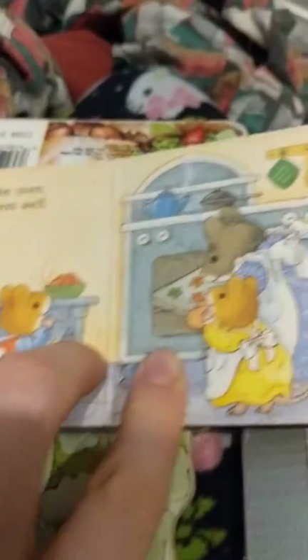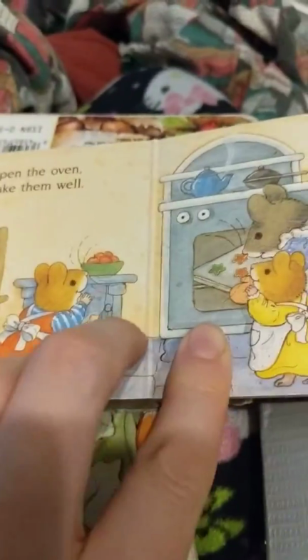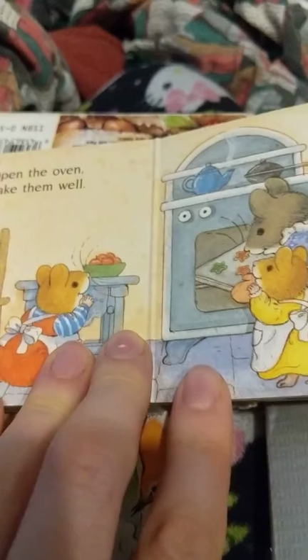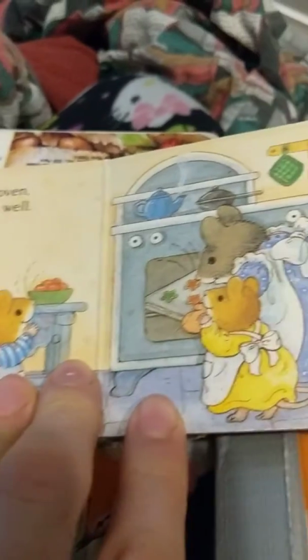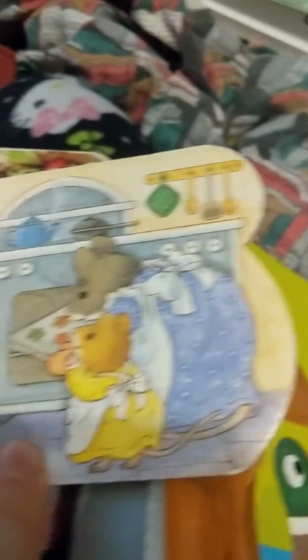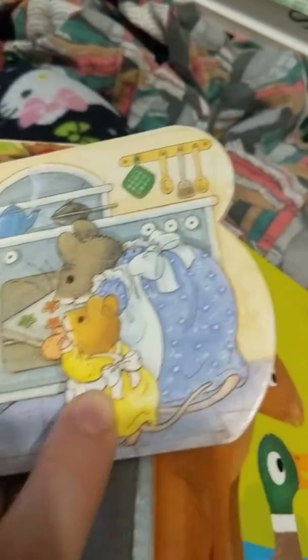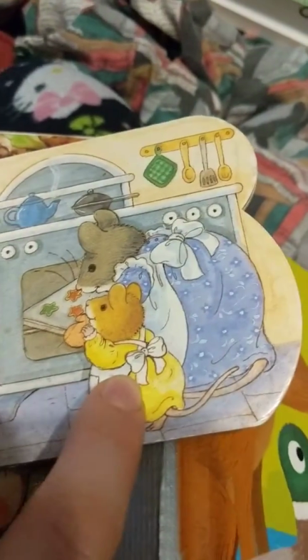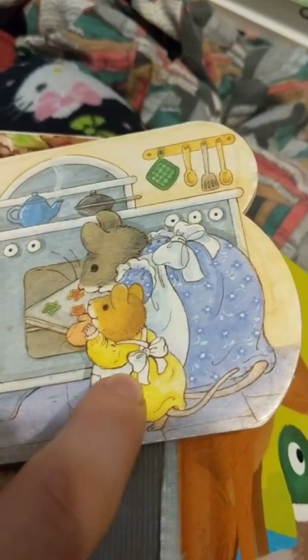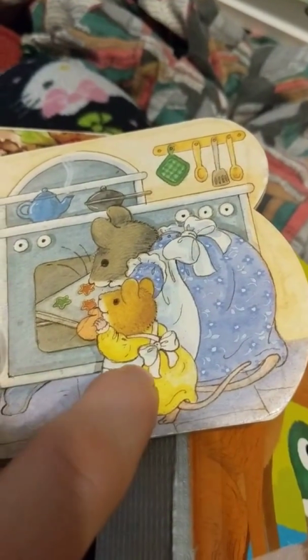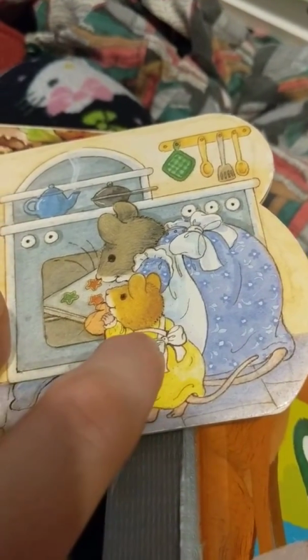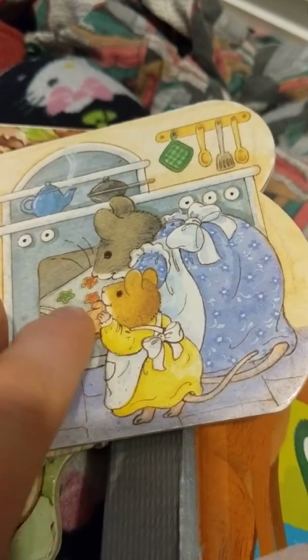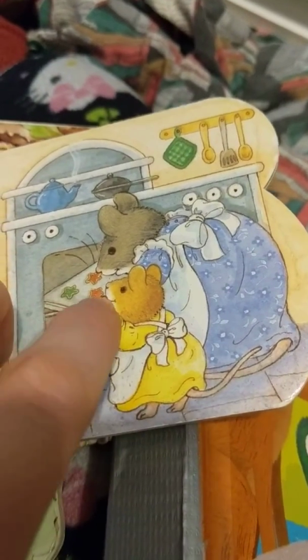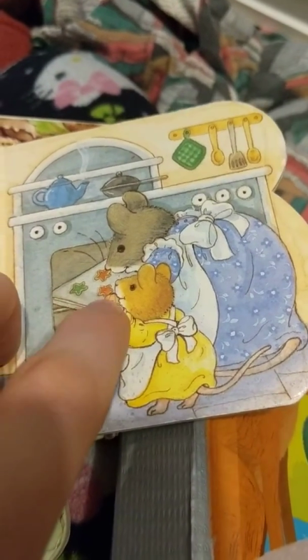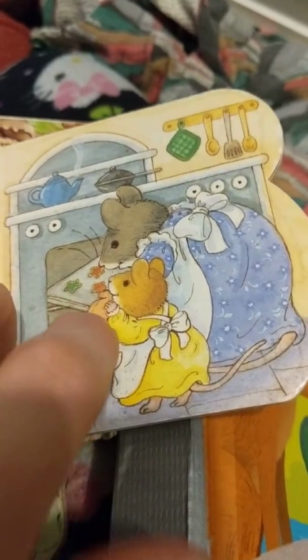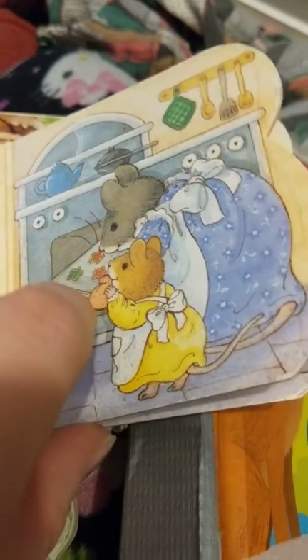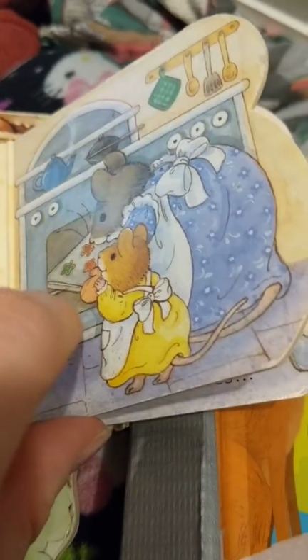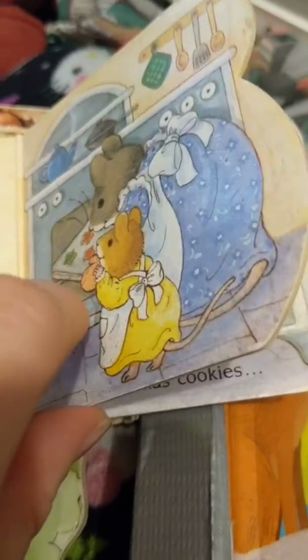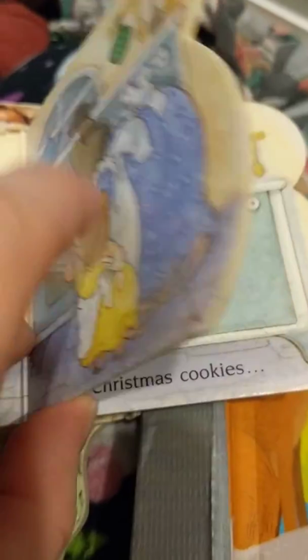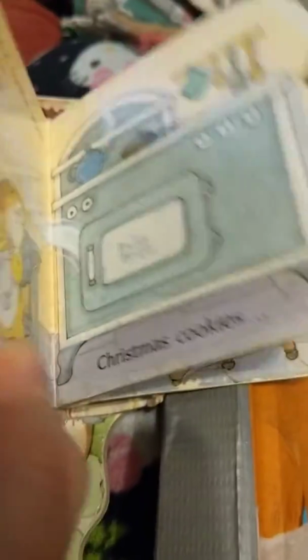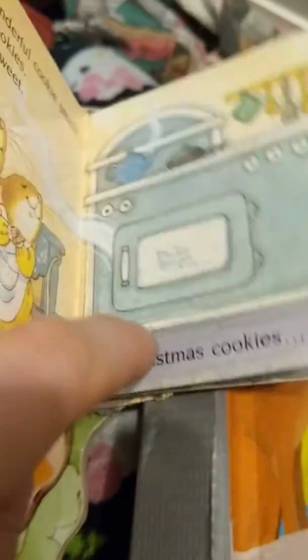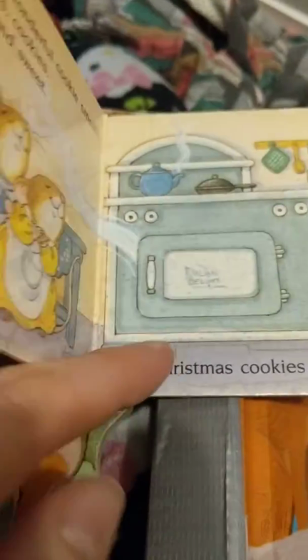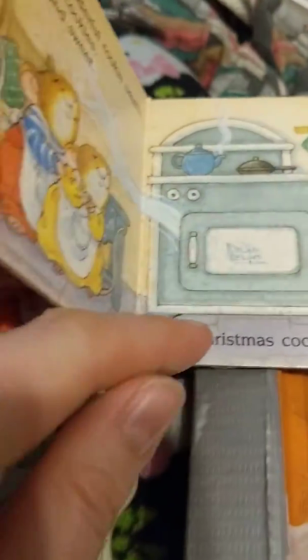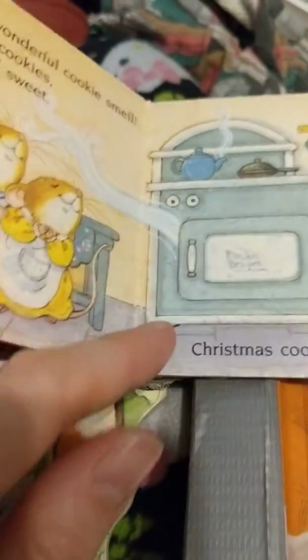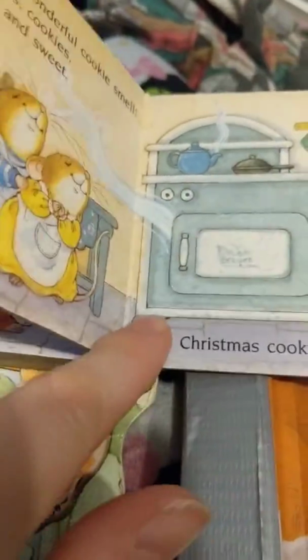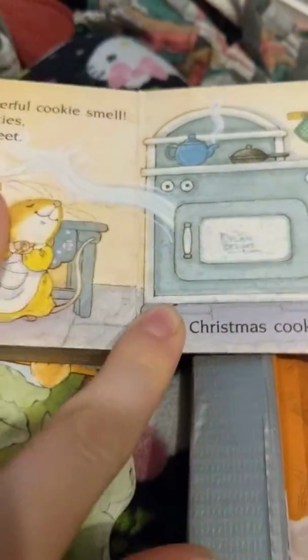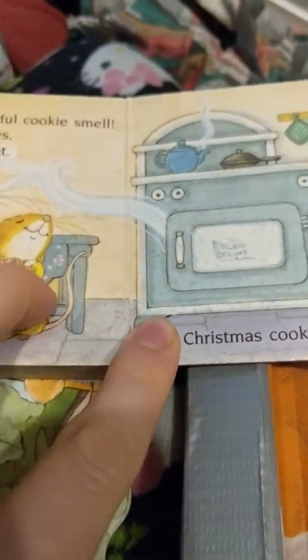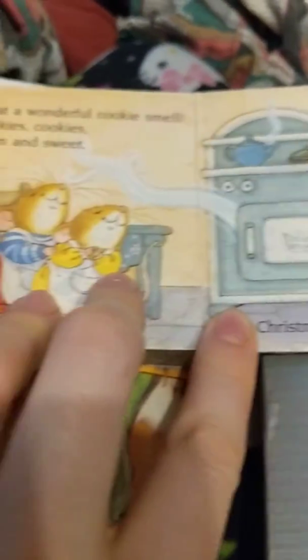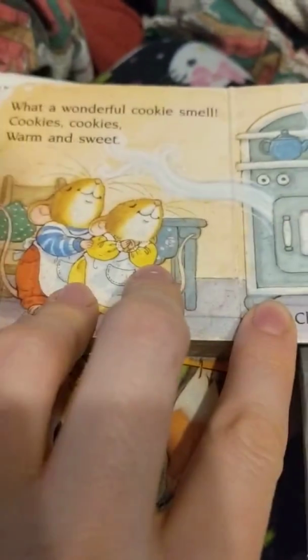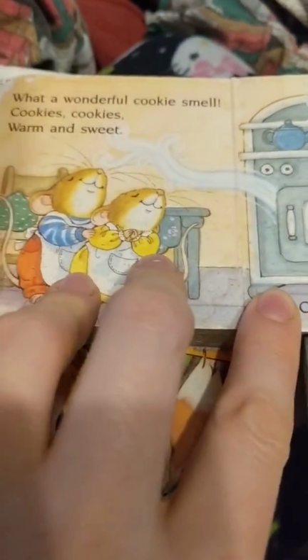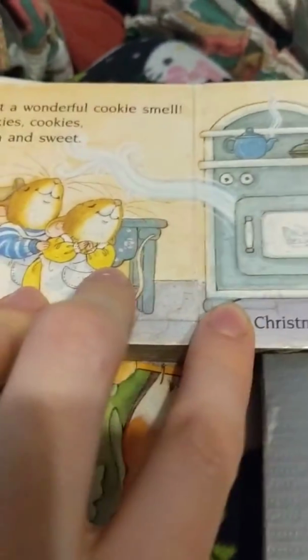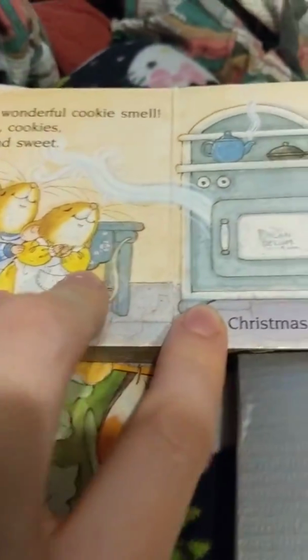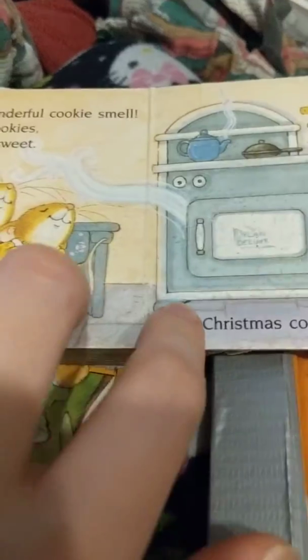Then the Mommy is putting the cookies in the oven to cook. It's hot, so she has a hot mitt on her hand. They just have to watch because it's hot. But when they're cooking it smells so good, it smells so nice.